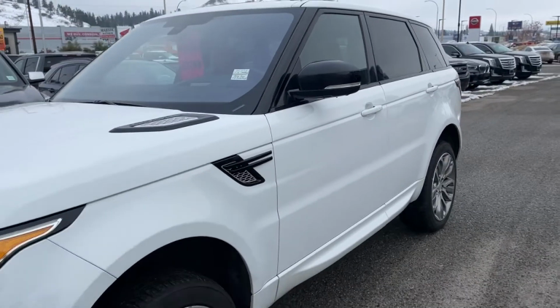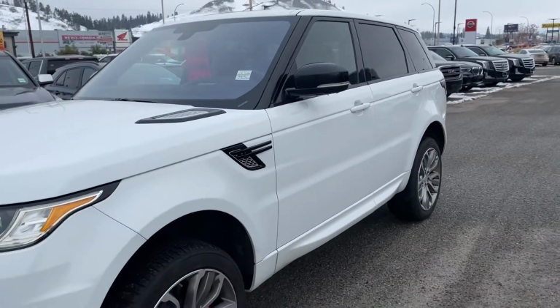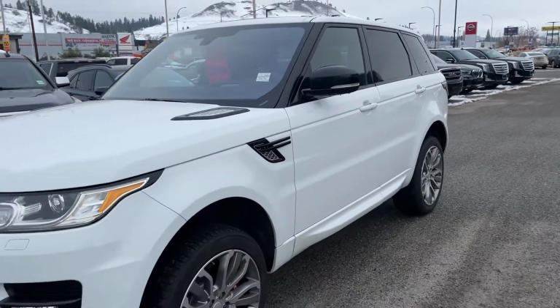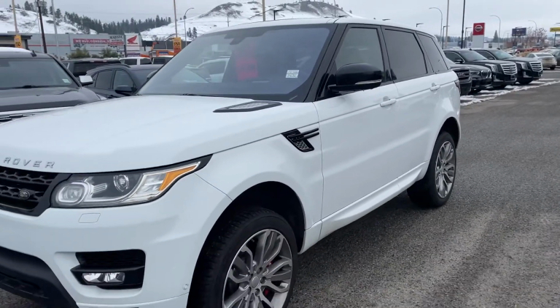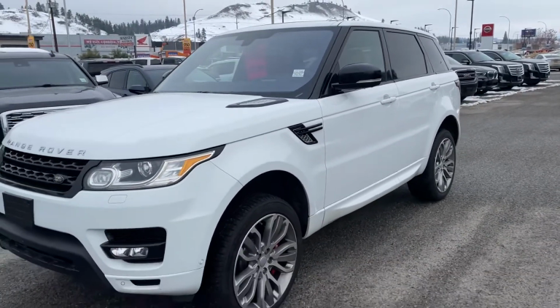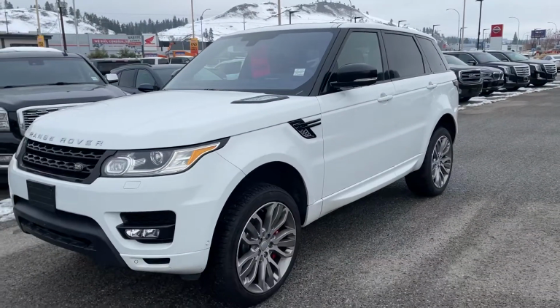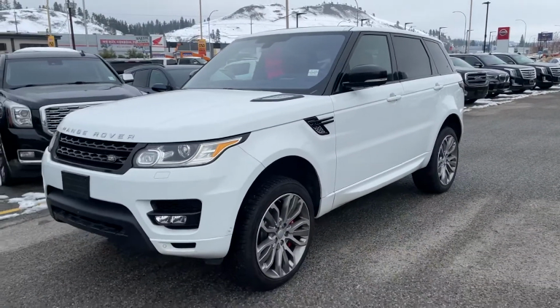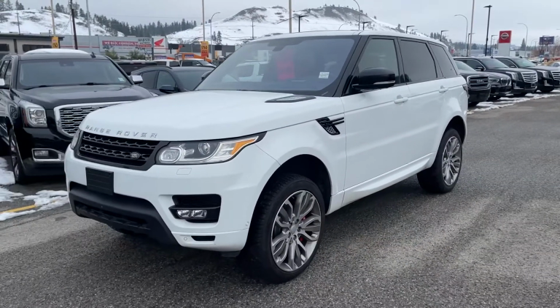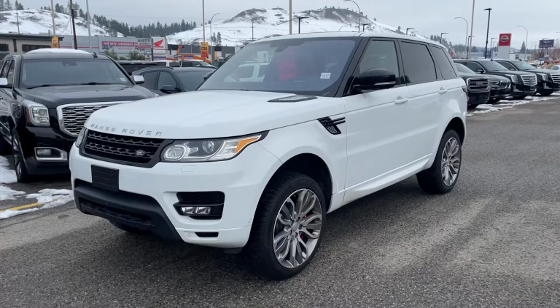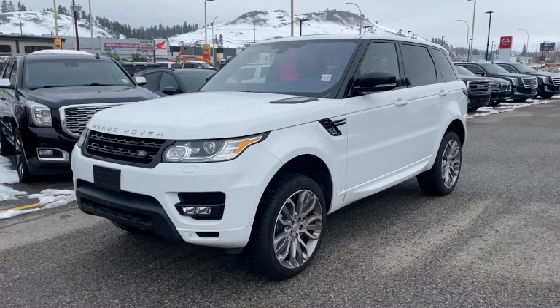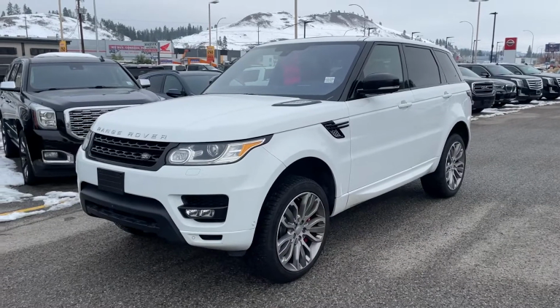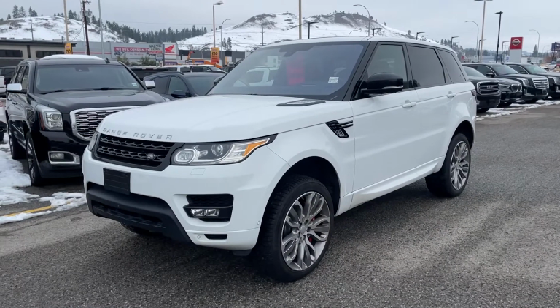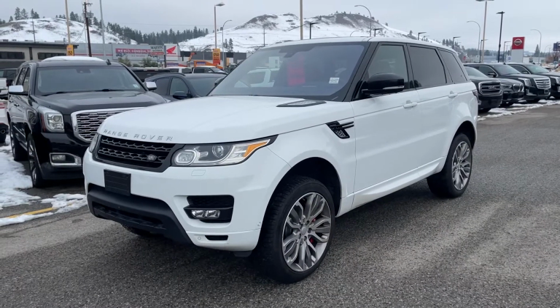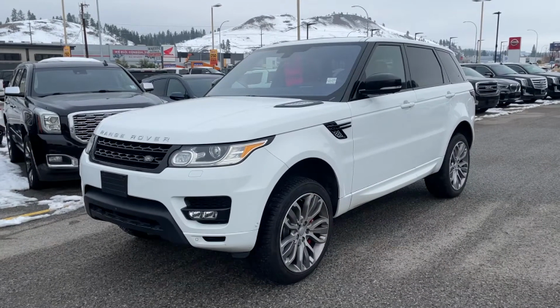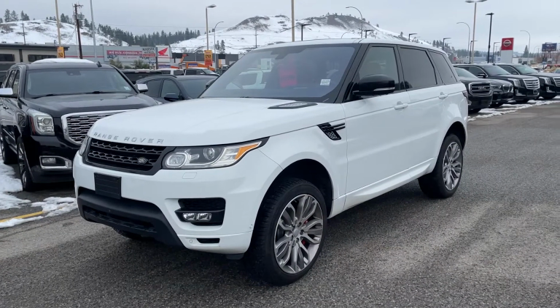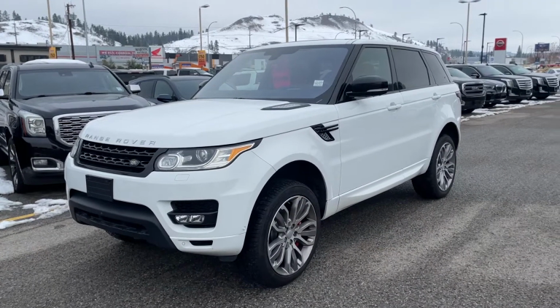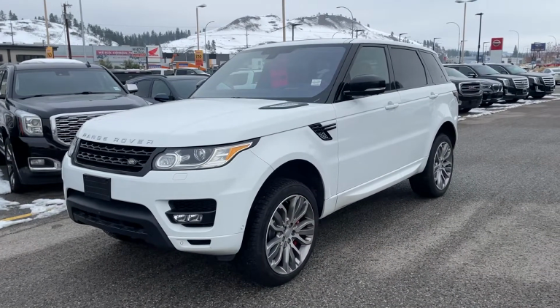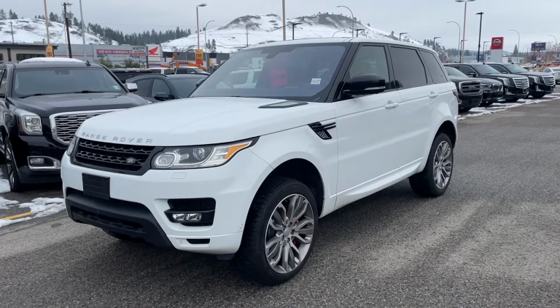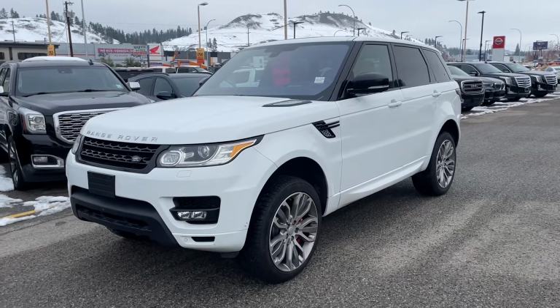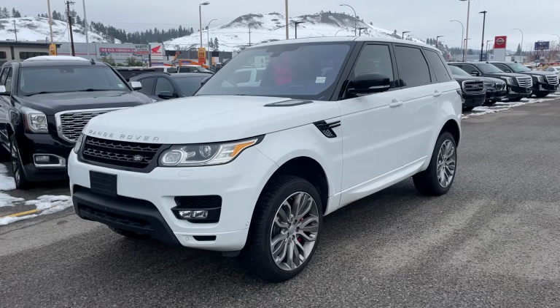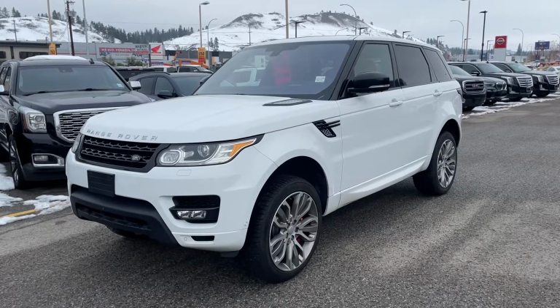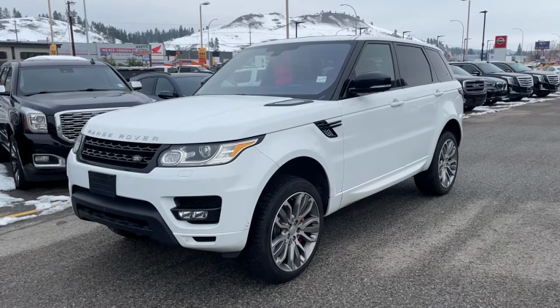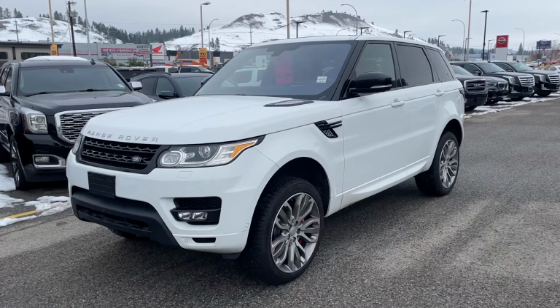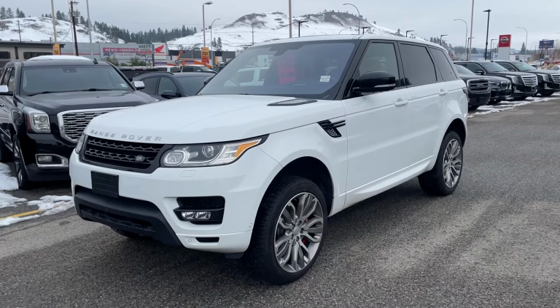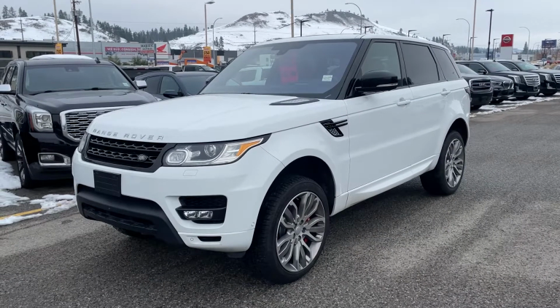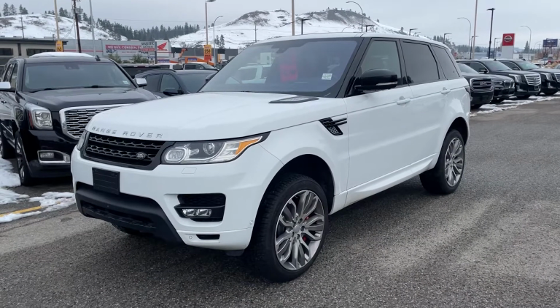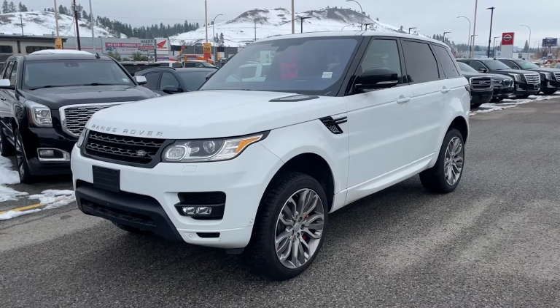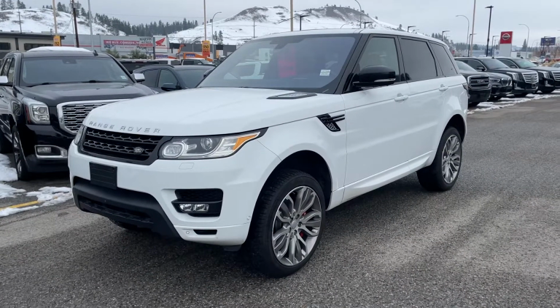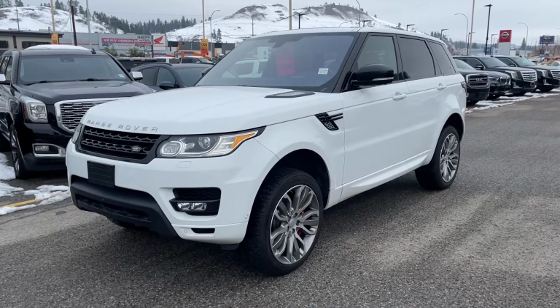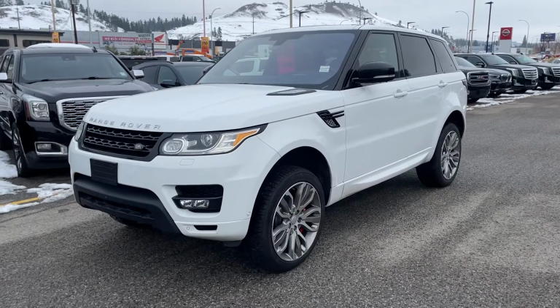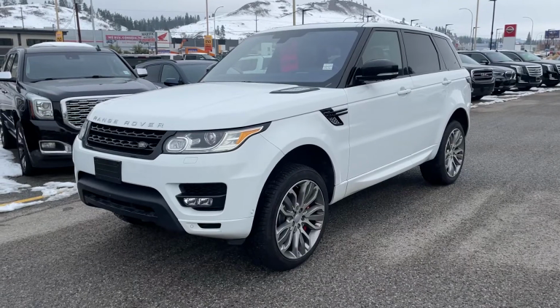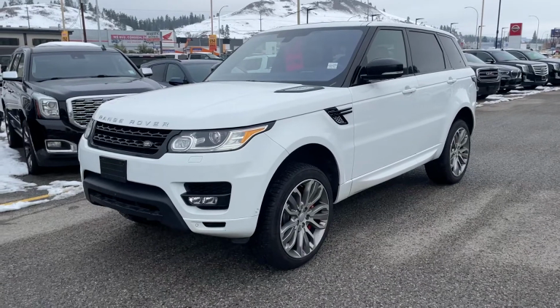This was one of my neighbours, actually, that owned this vehicle. Came to see me, wanted a new Yukon. They're just looking for a bigger vehicle. So they got a new Yukon XL for me — so the big, big guy. And I reluctantly turned this one over to us.